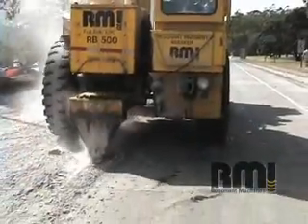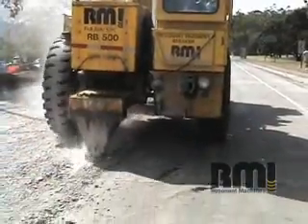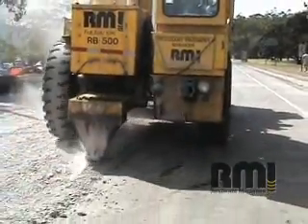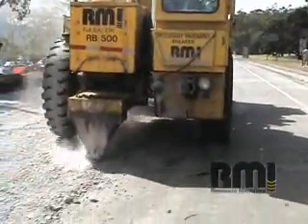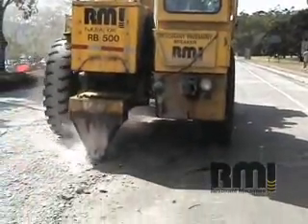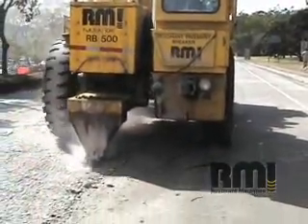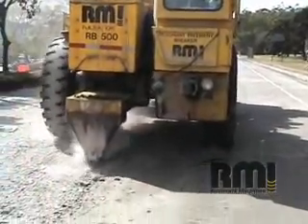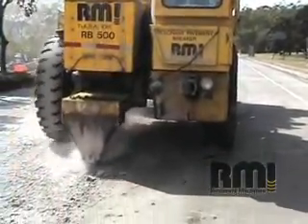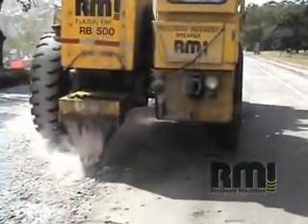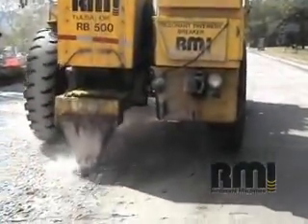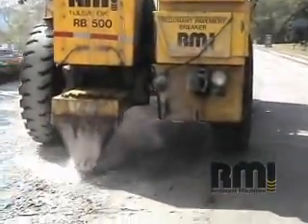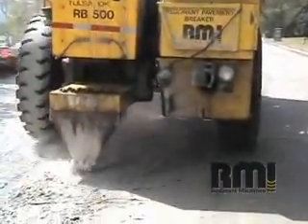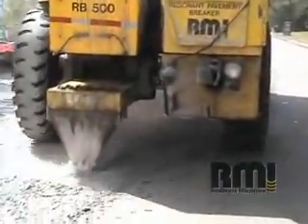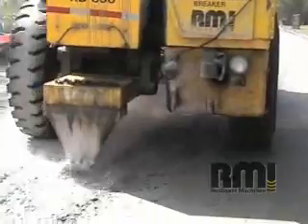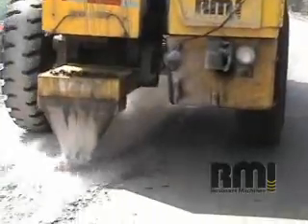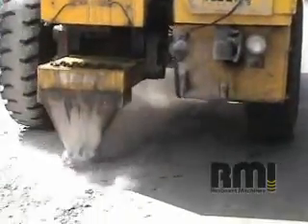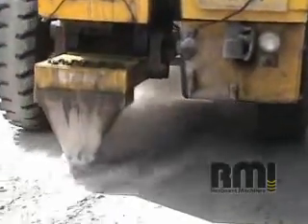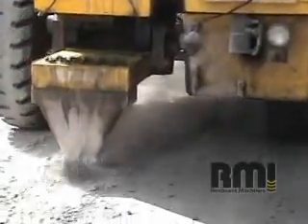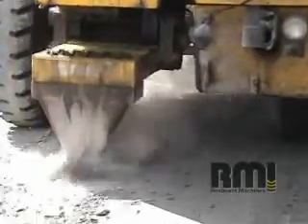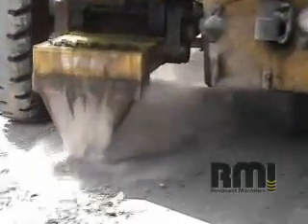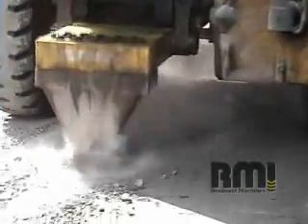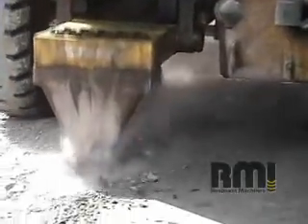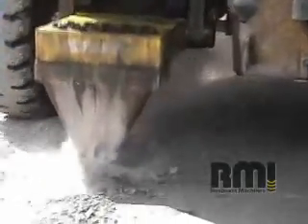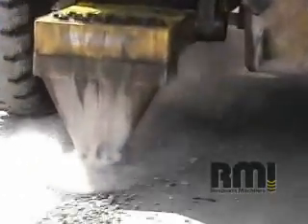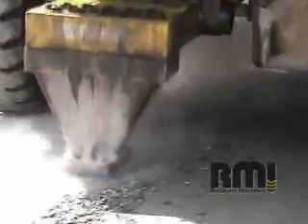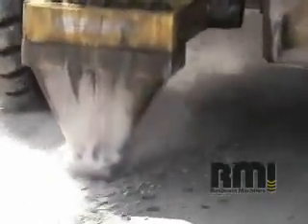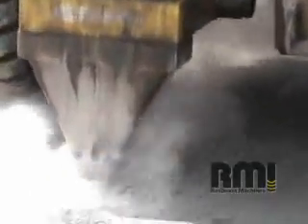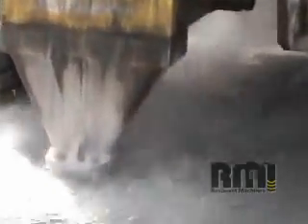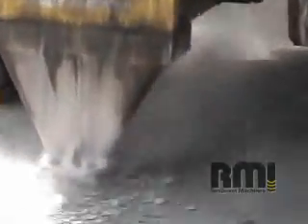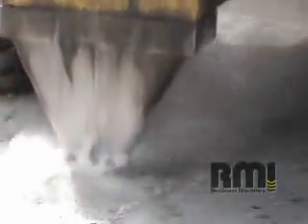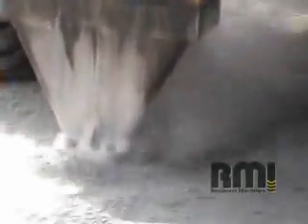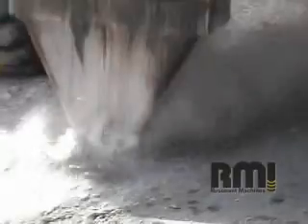One-fifth the time and approximately half the cost of tear-out and replace, rubbleization should be considered first when evaluating your road rehabilitation.